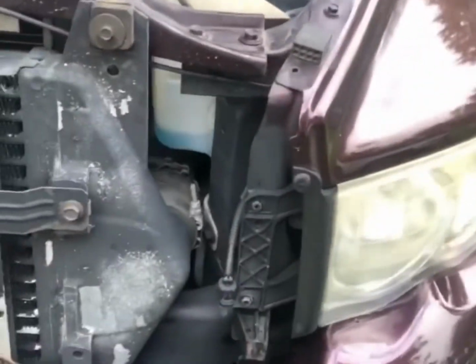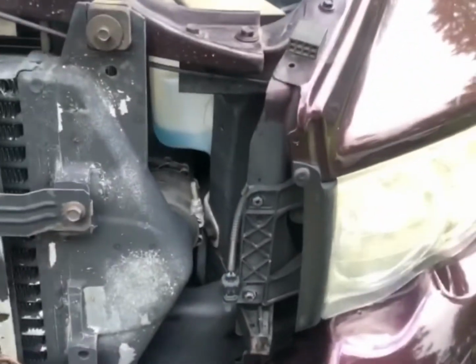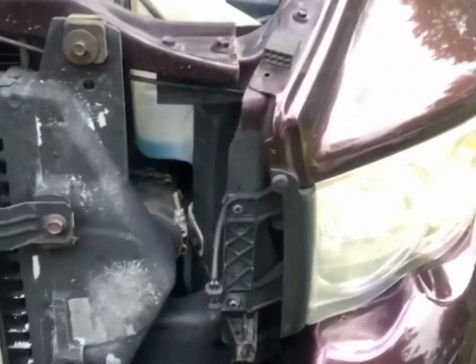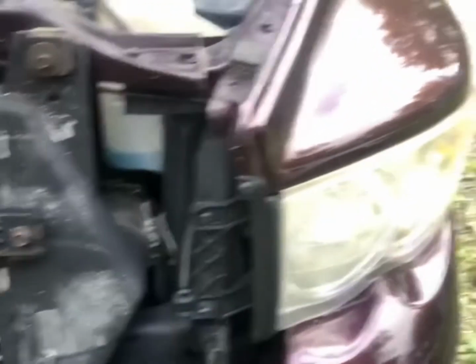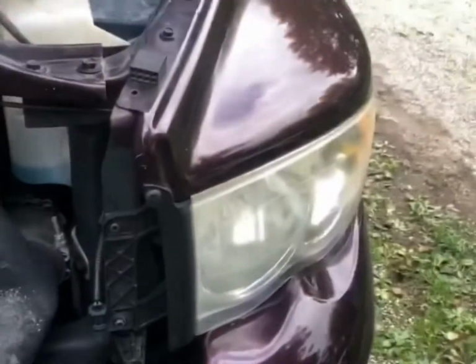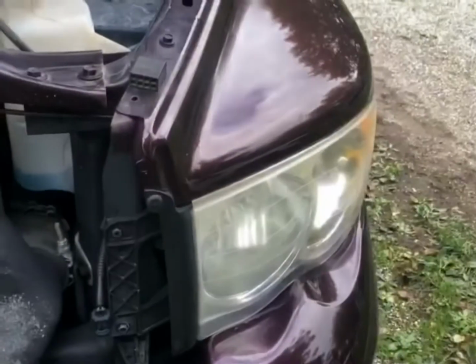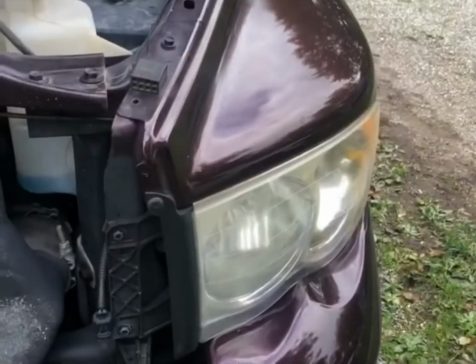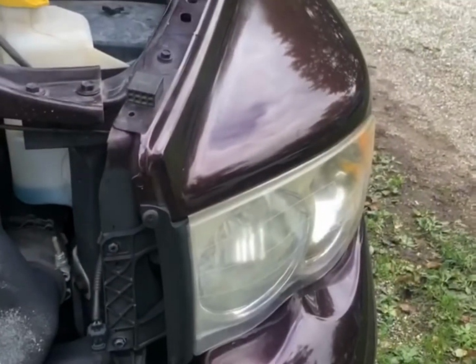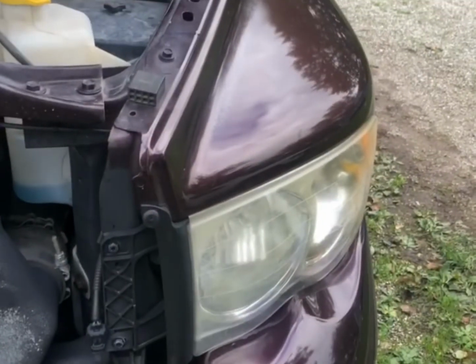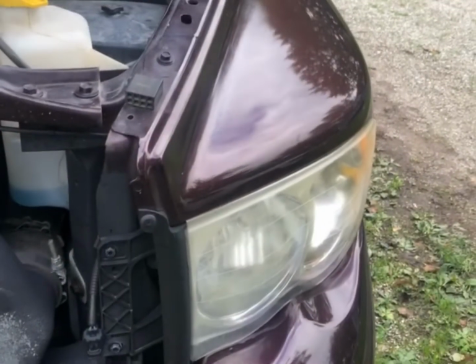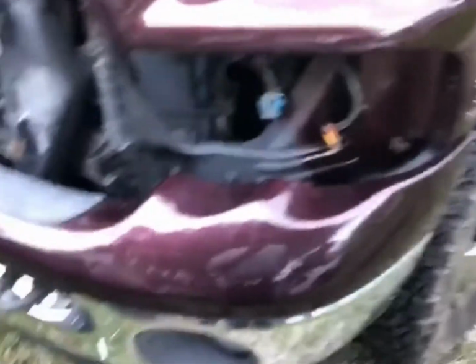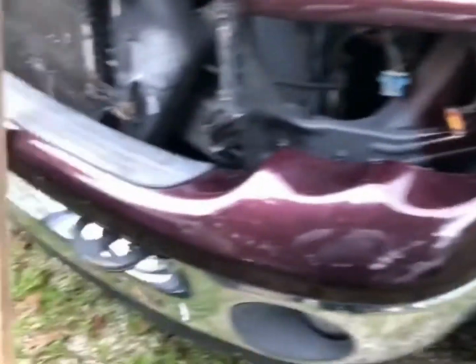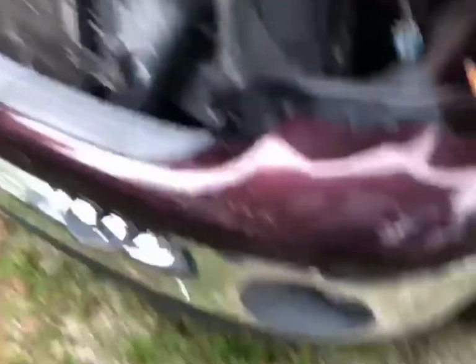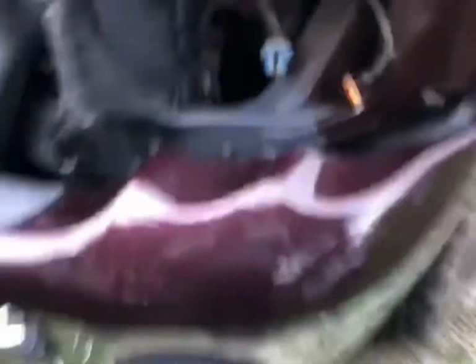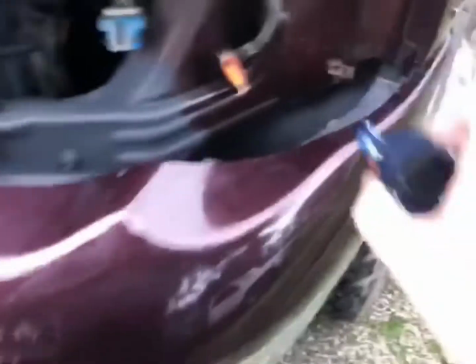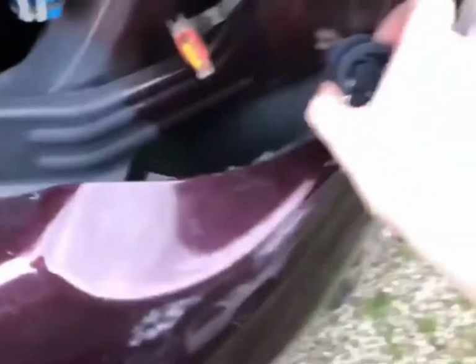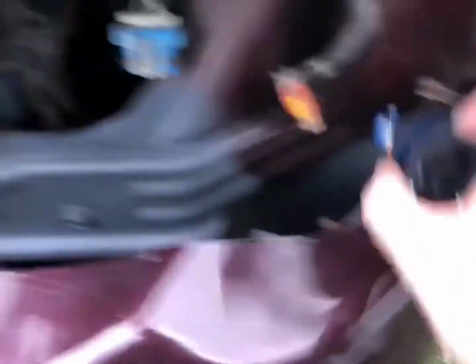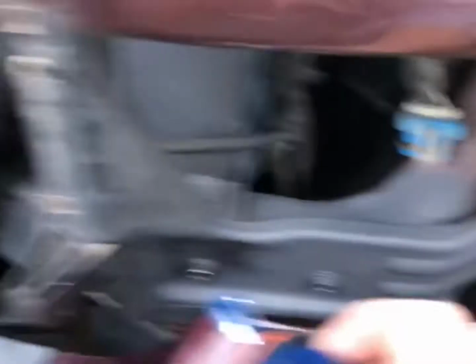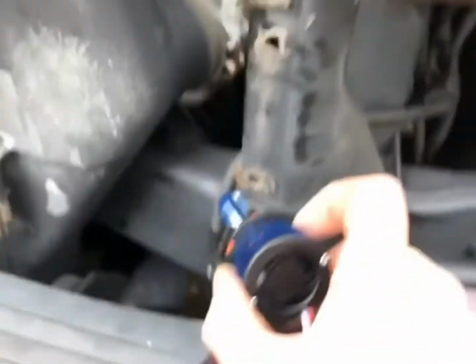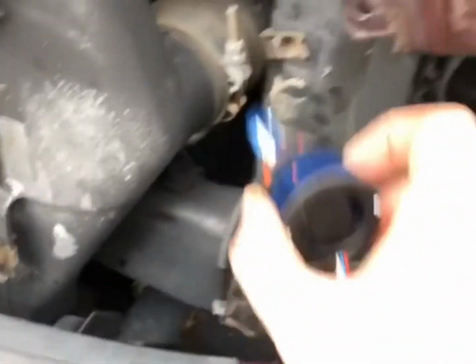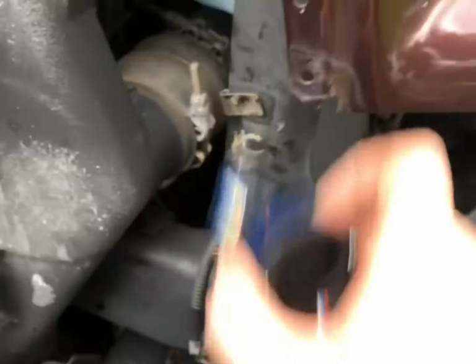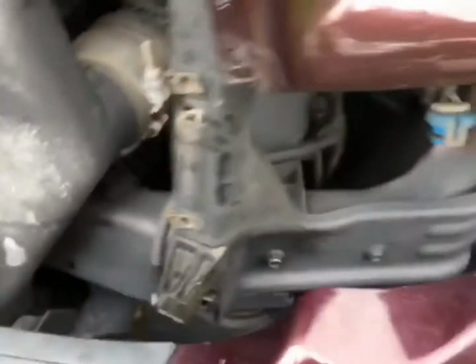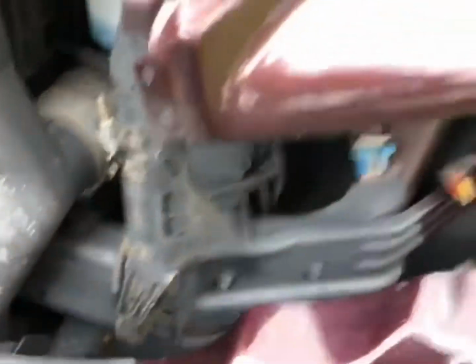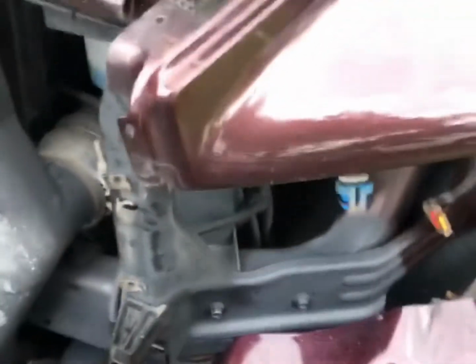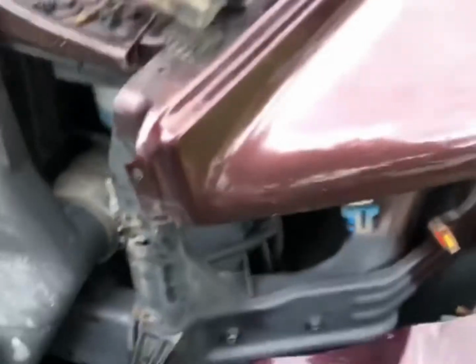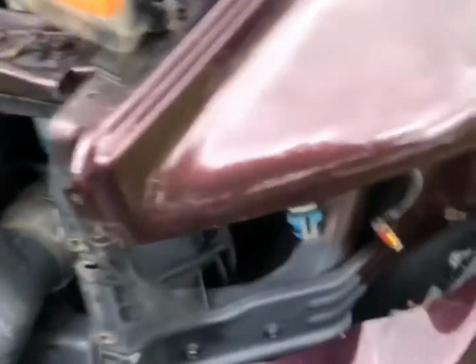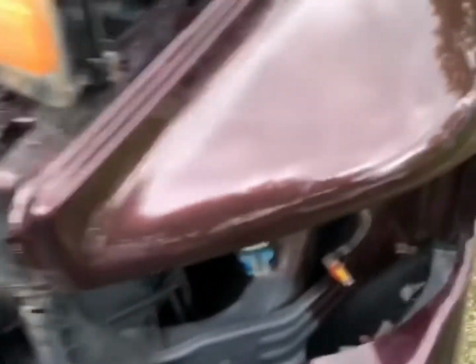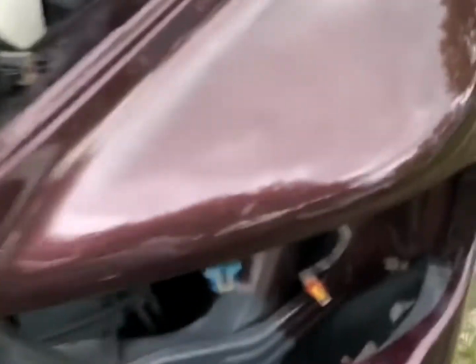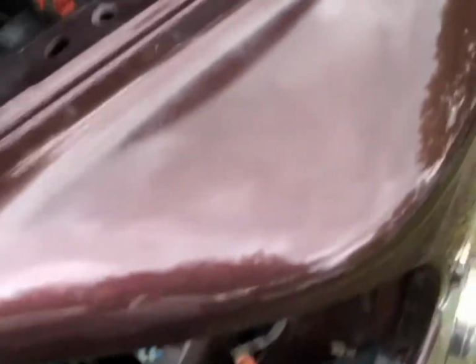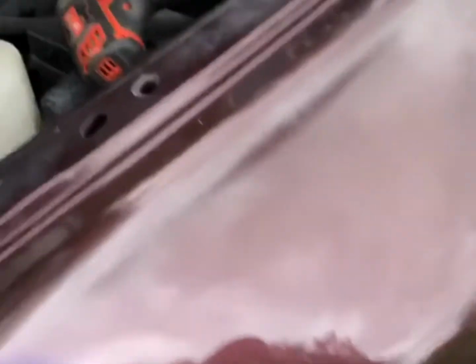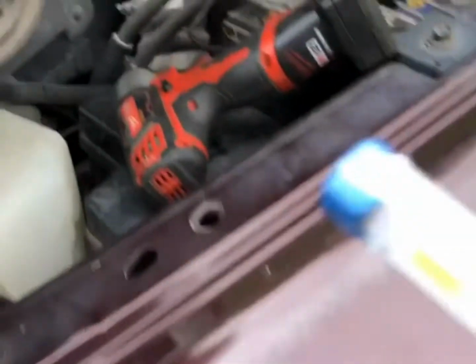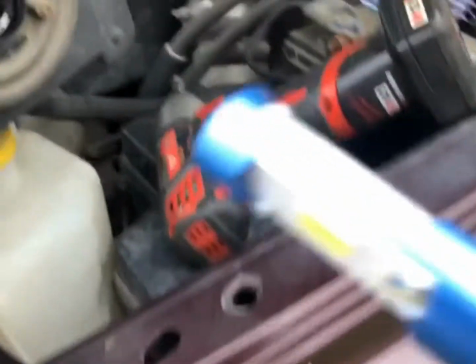First off, I need to figure out how to get the headlights out of a Dodge because I've never done it. We finally got this out — there are three bolts: one, two, three — and then you gotta just give it a good smack.